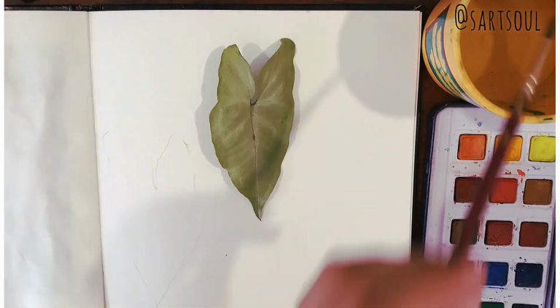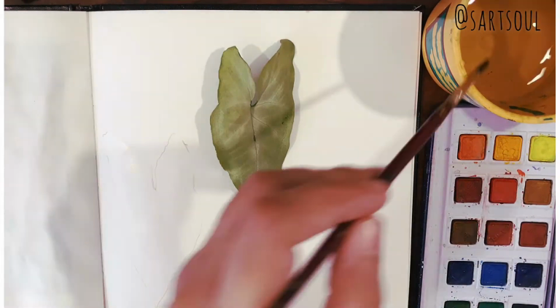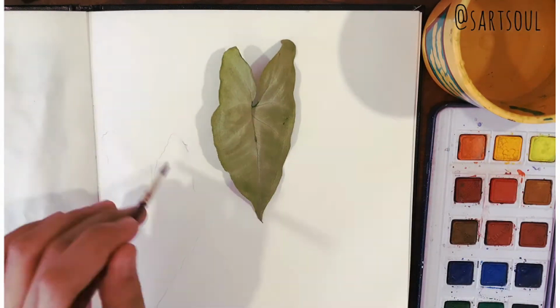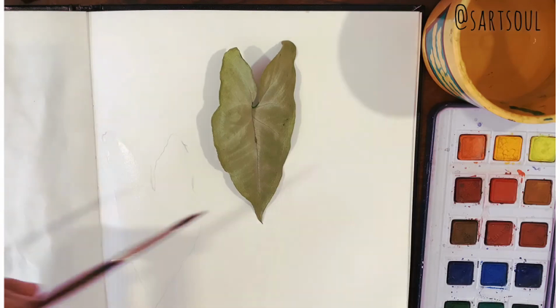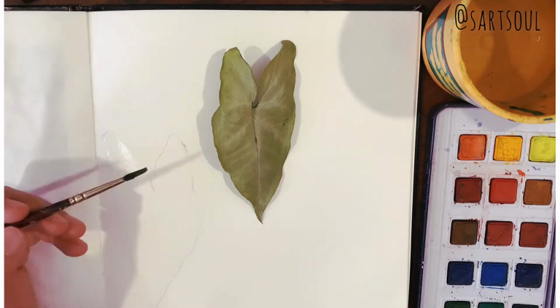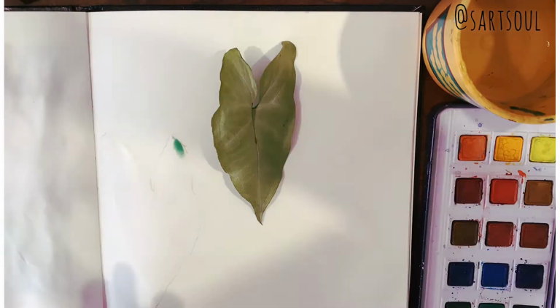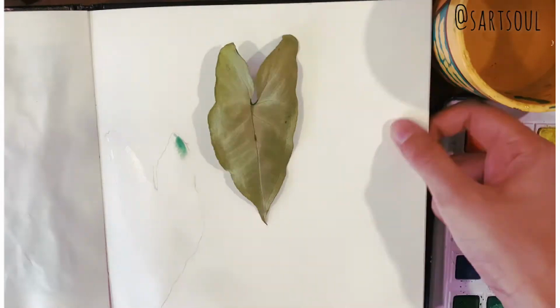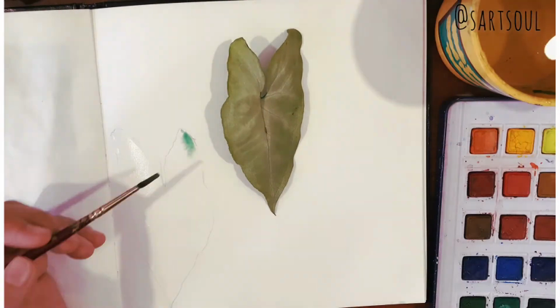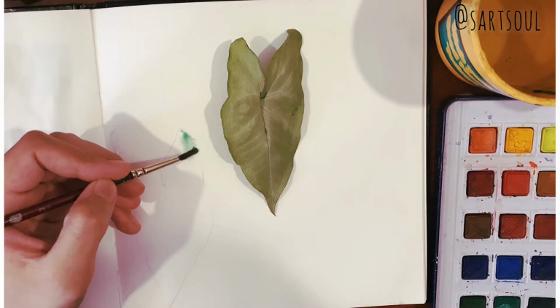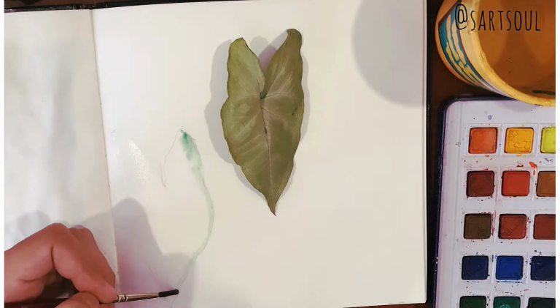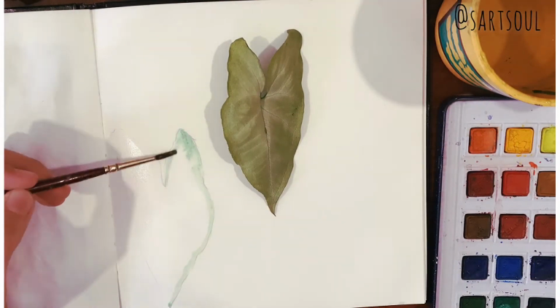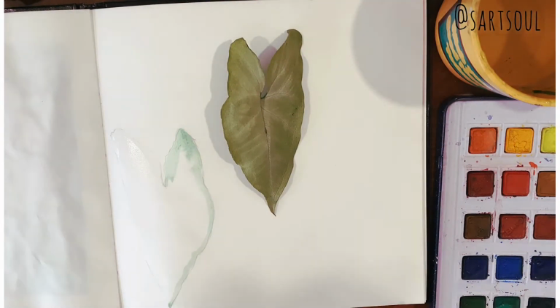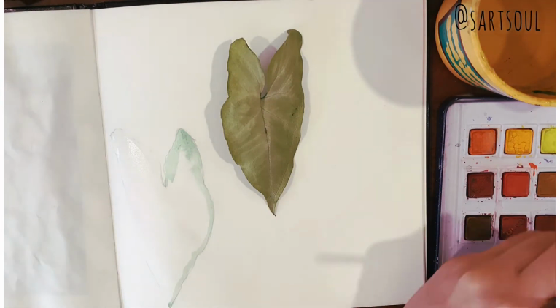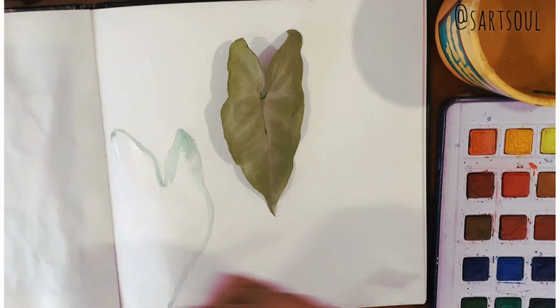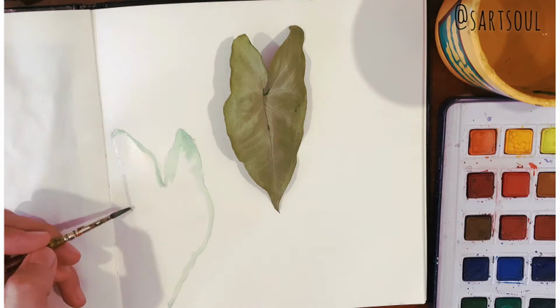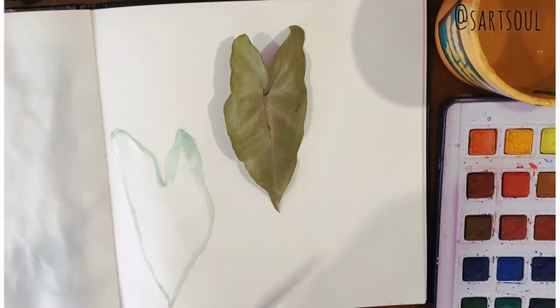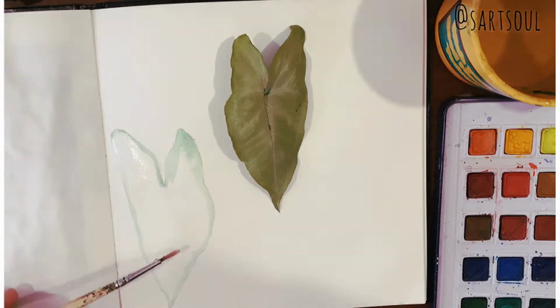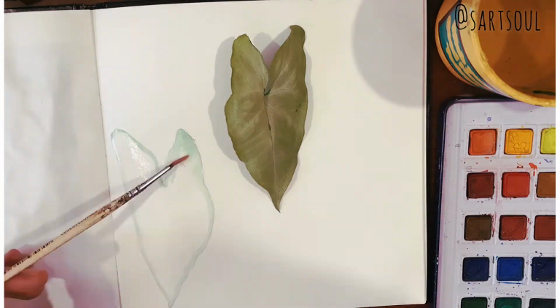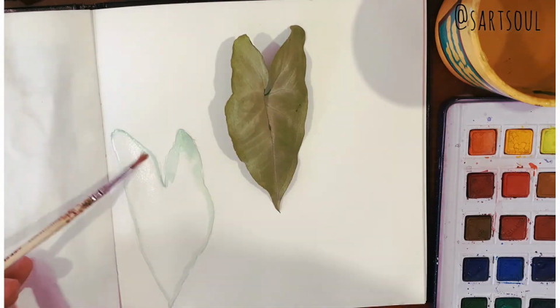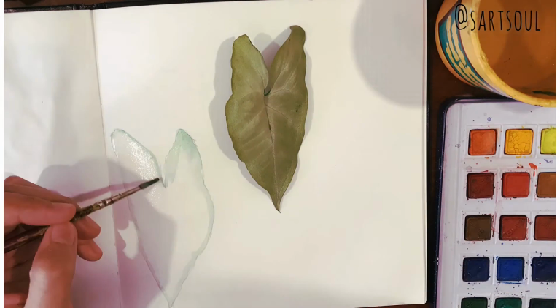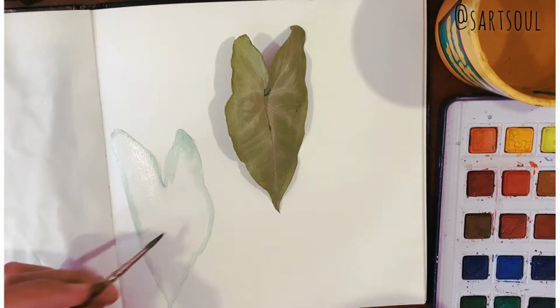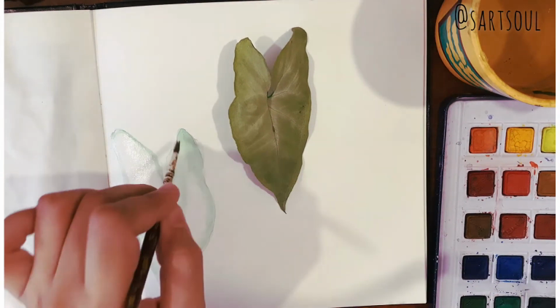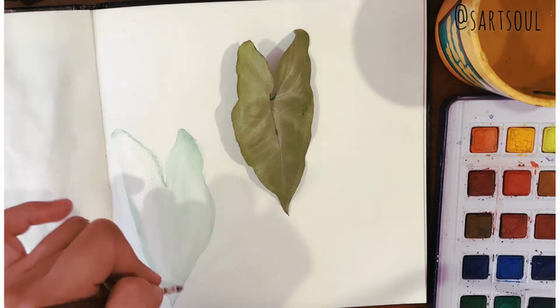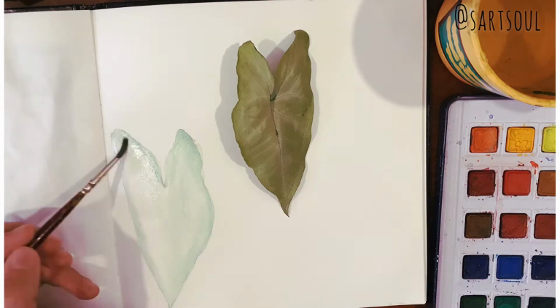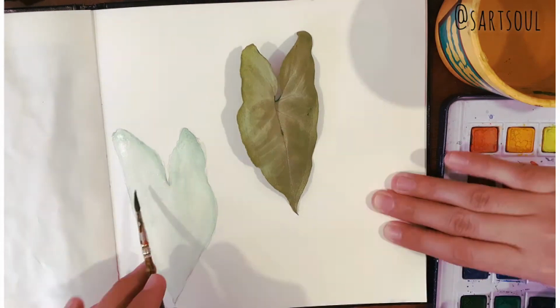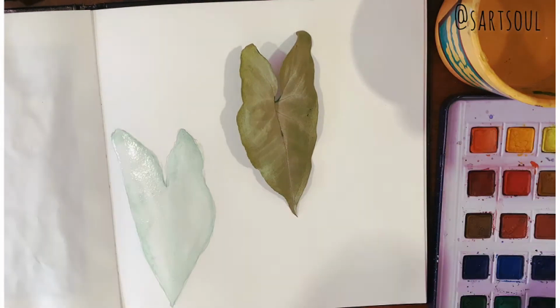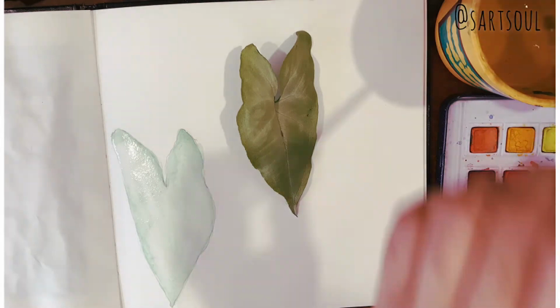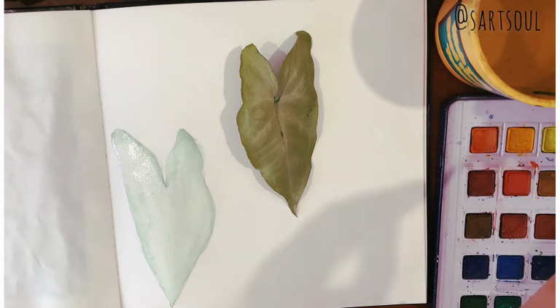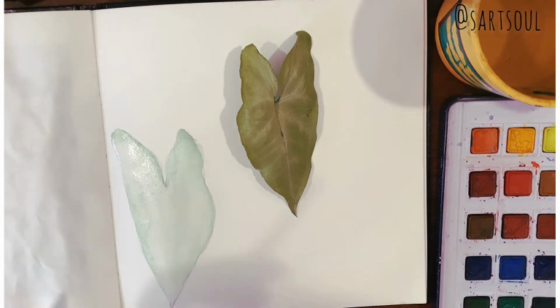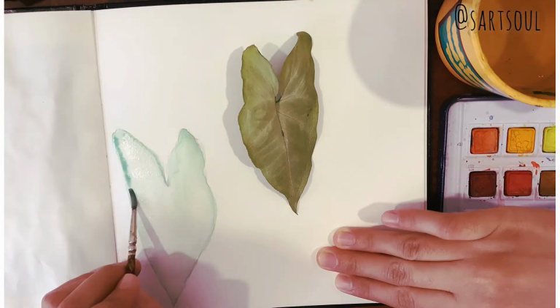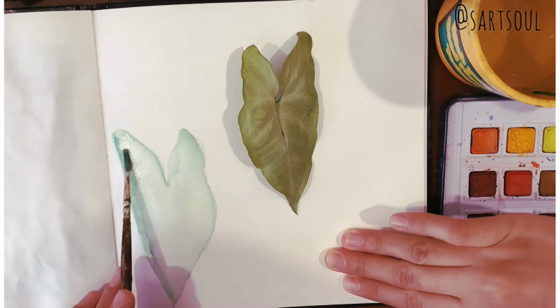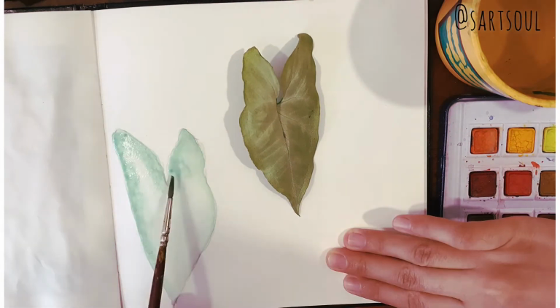The first thing we do is apply water on the entire area and then start to add color. The leaf is a little on the lighter side of green, so we are going to mix green with white to make a very light tone of green.